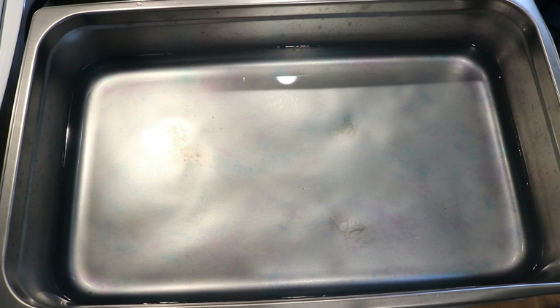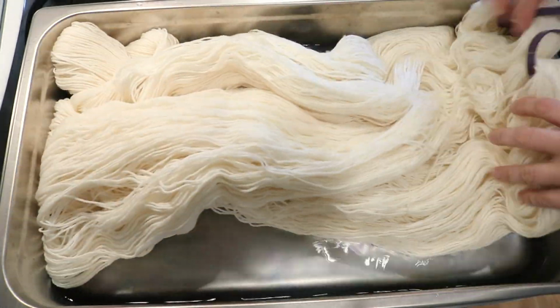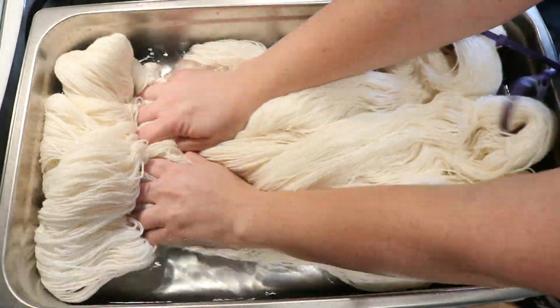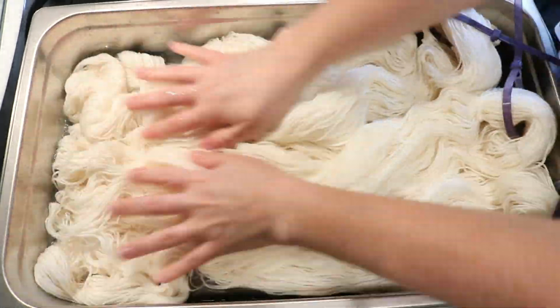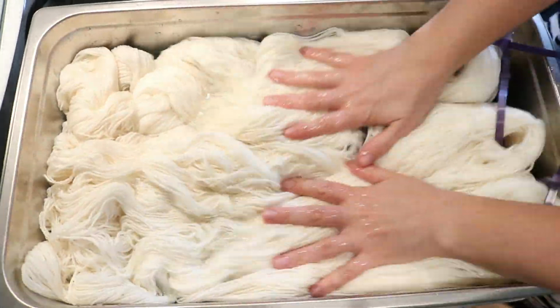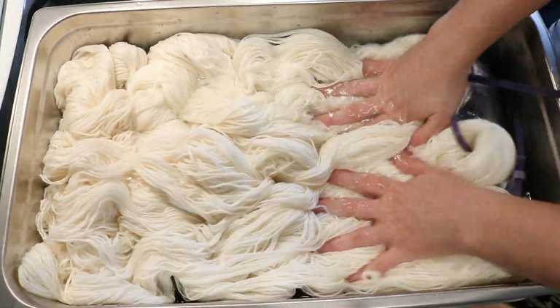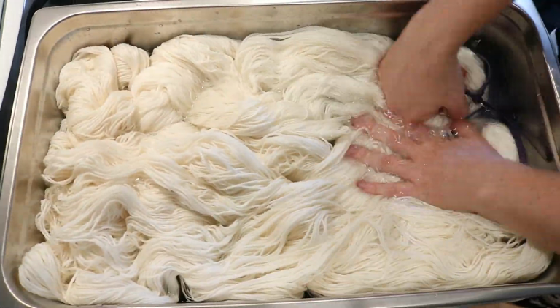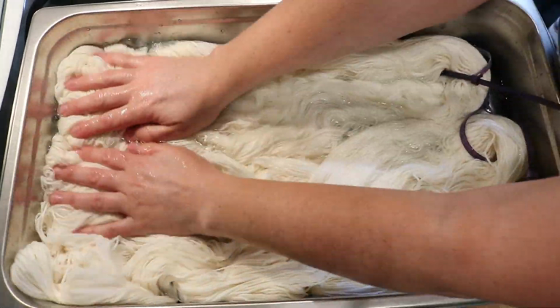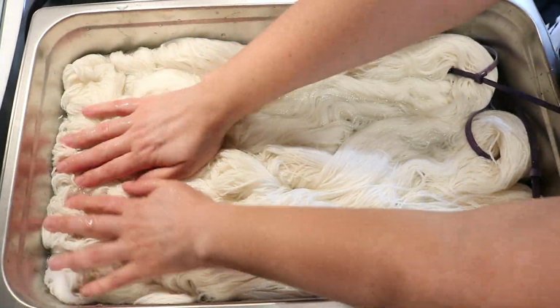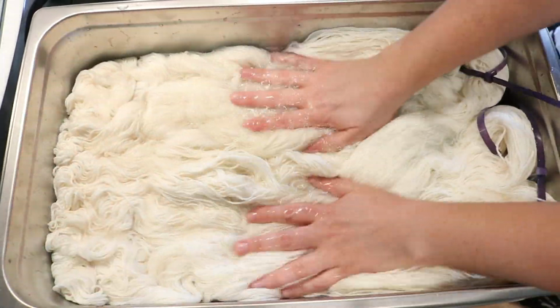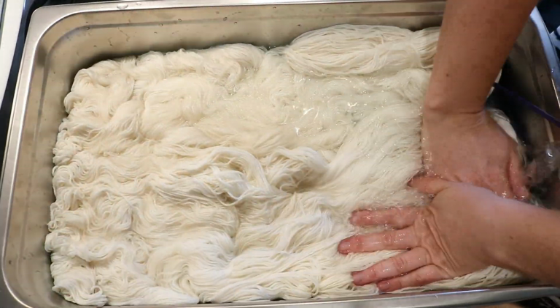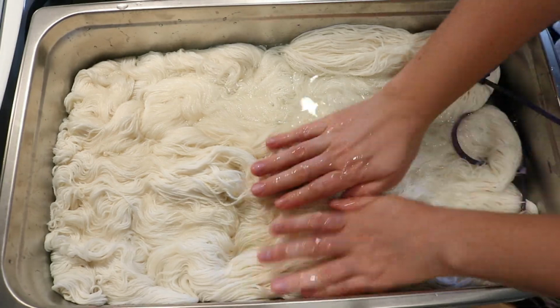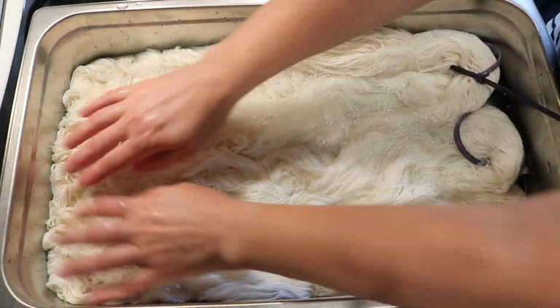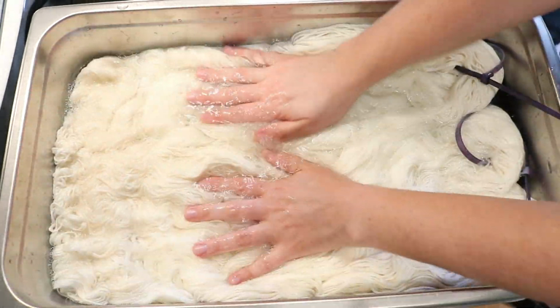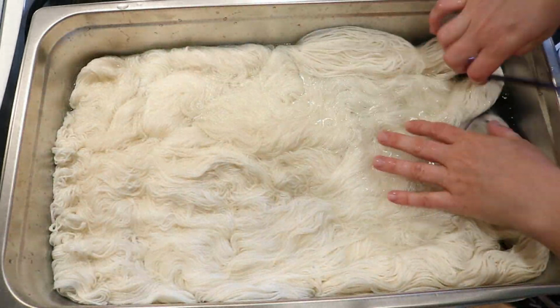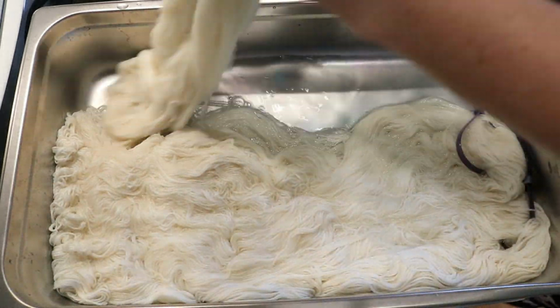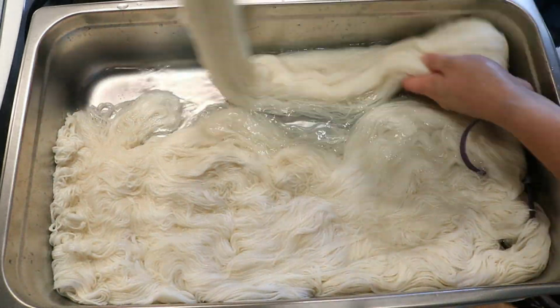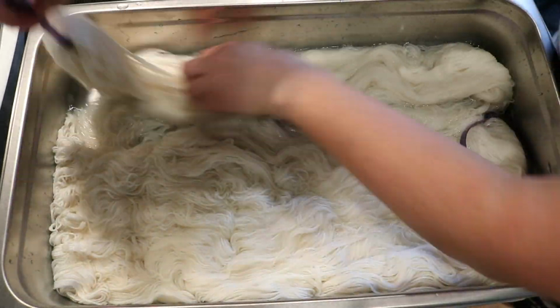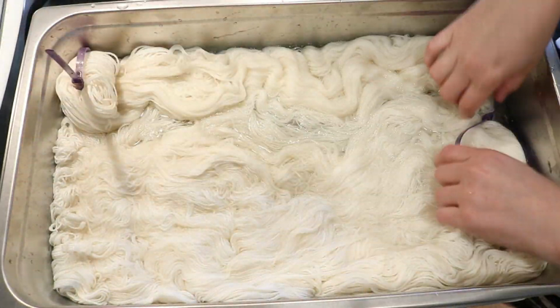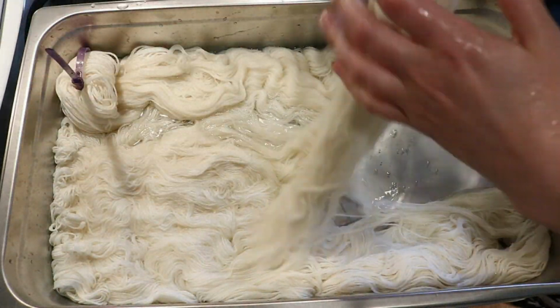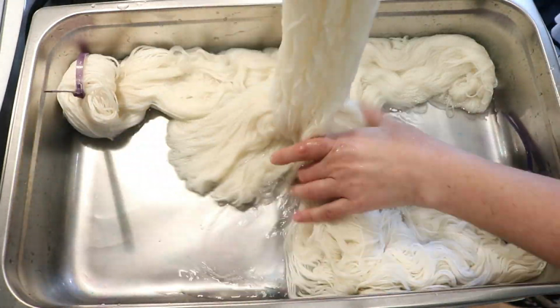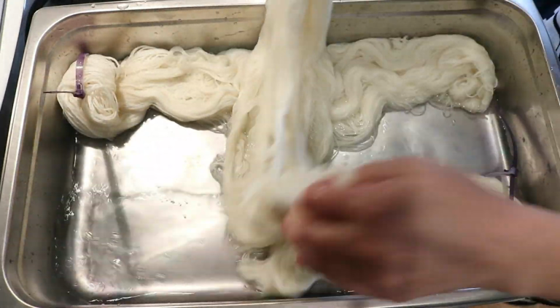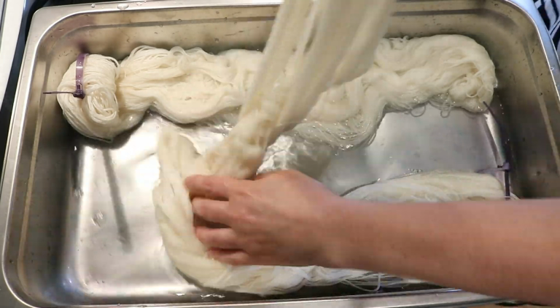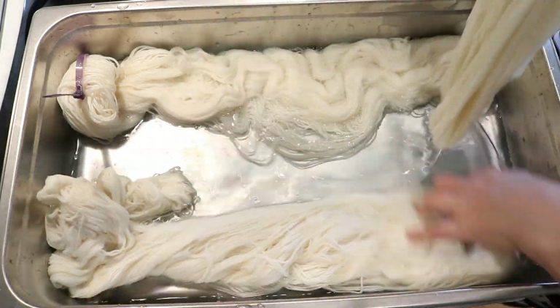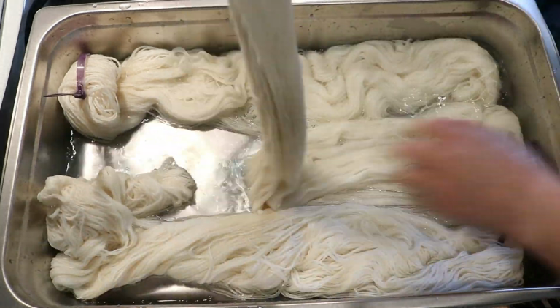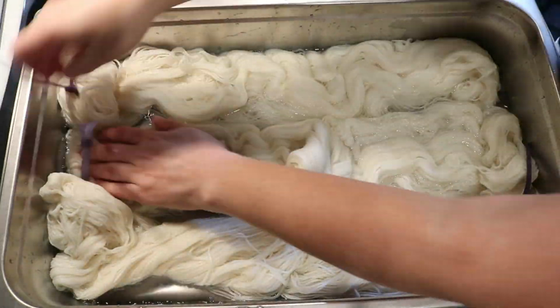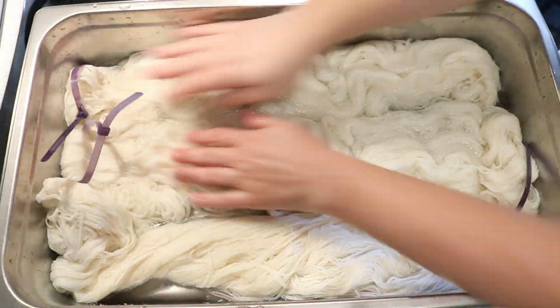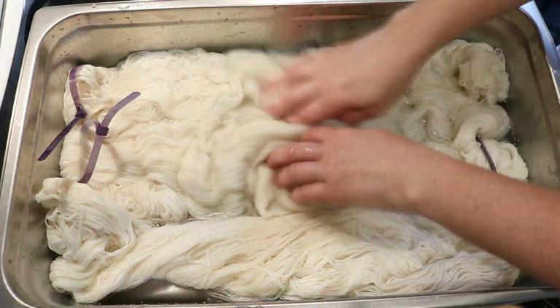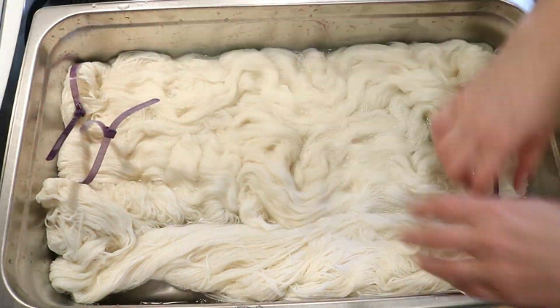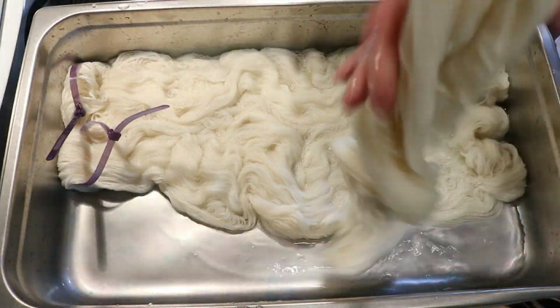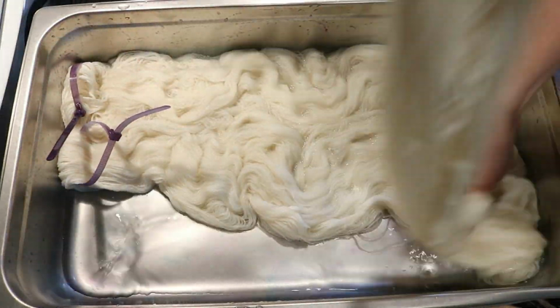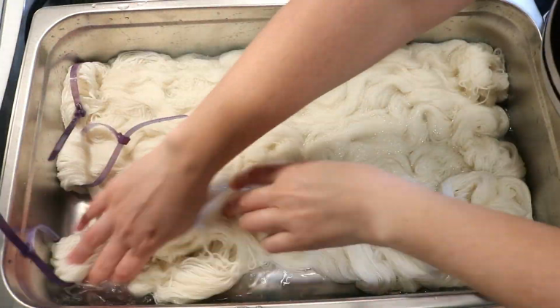Hi everyone, I am Rebecca from Chemnitz and let's leave no dye behind. While filming one of the 2019 Chemnitz Hanukkah special videos, I had a lot of leftover dye.